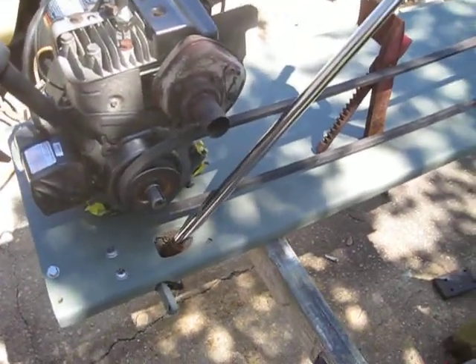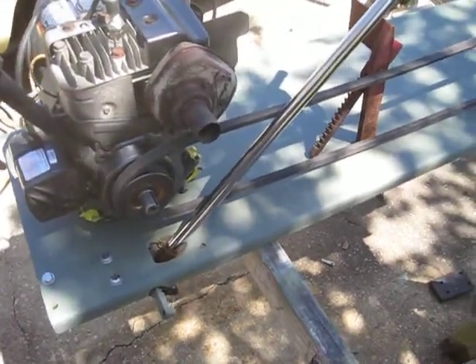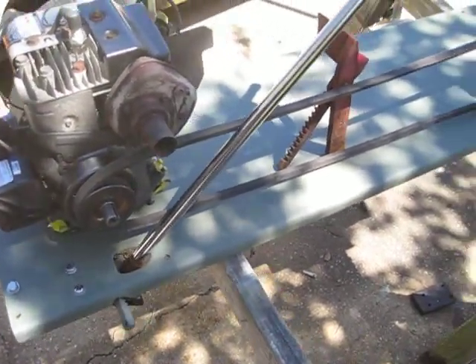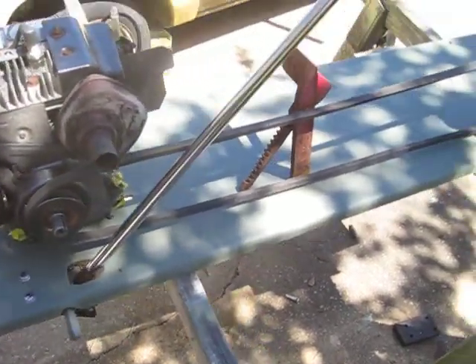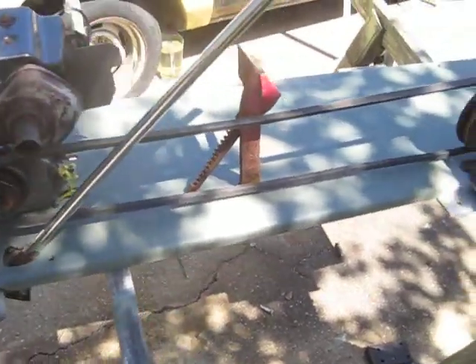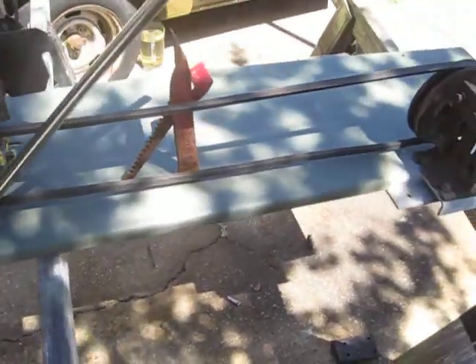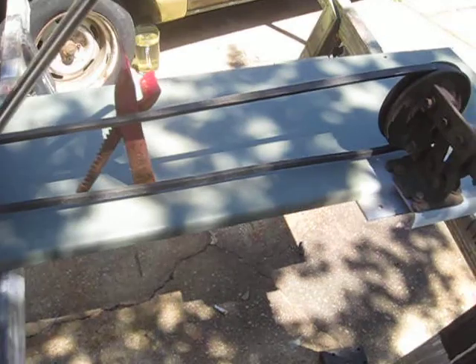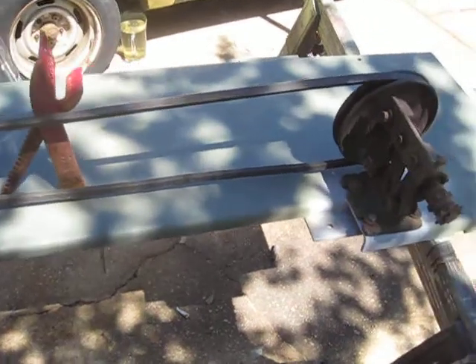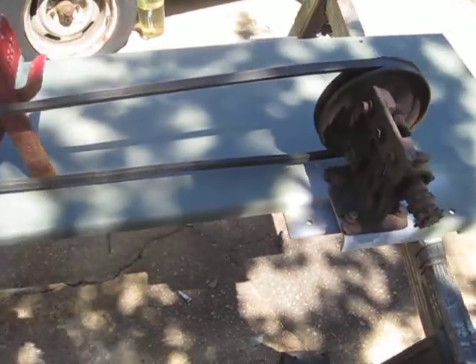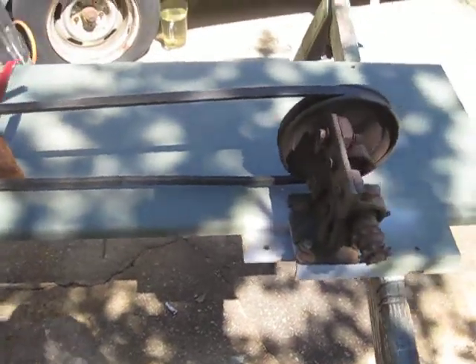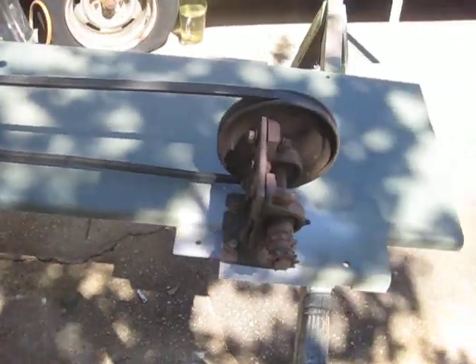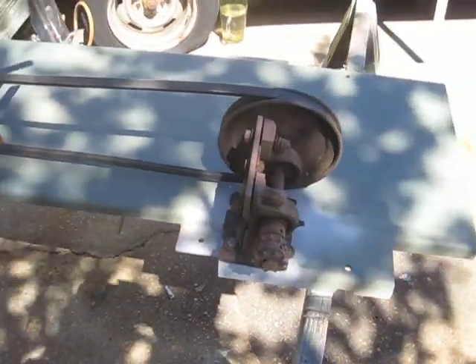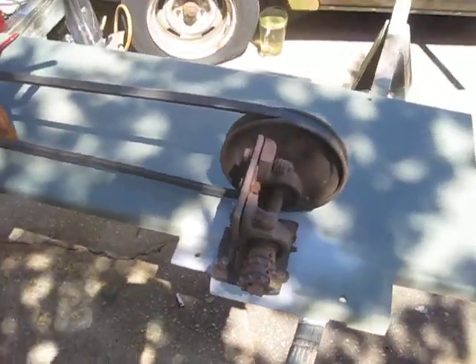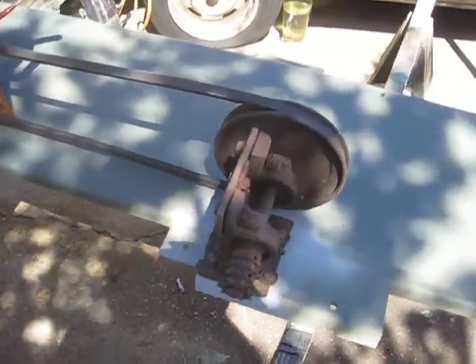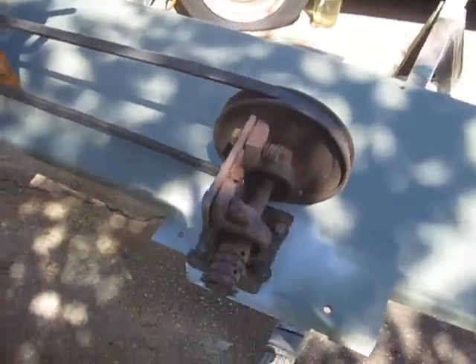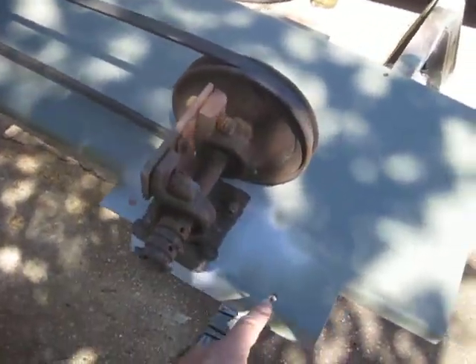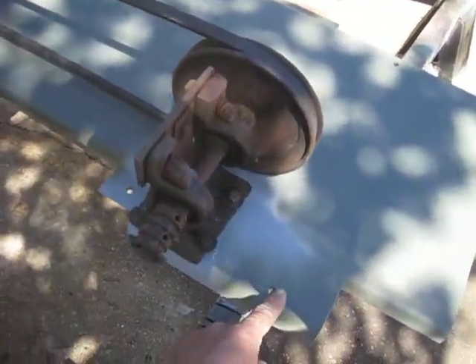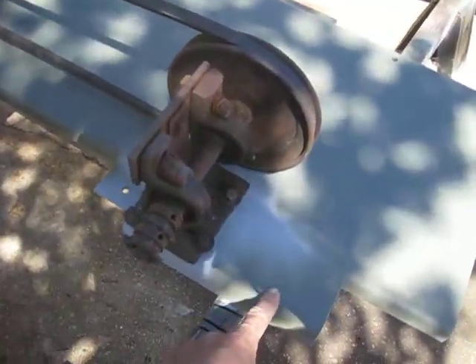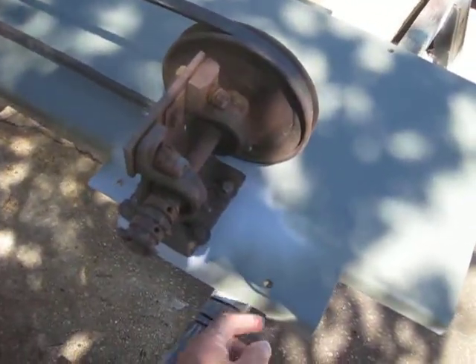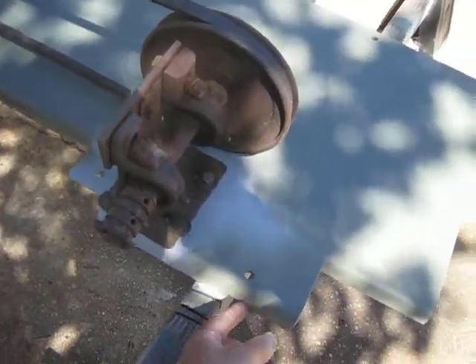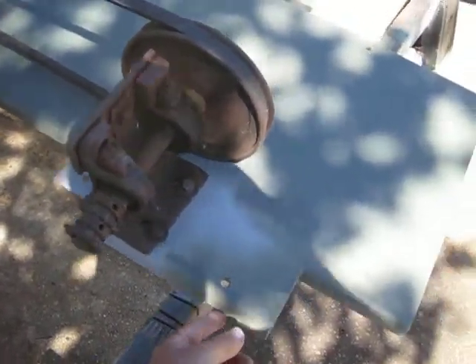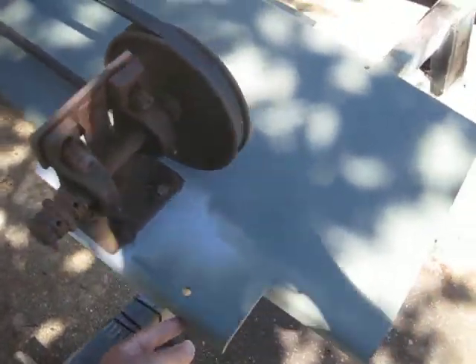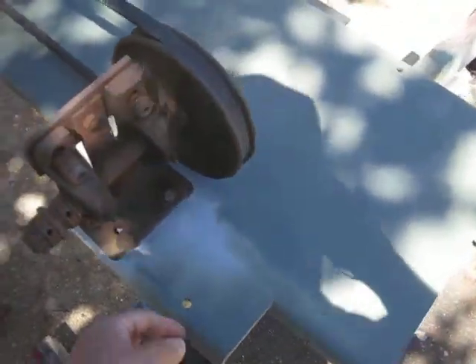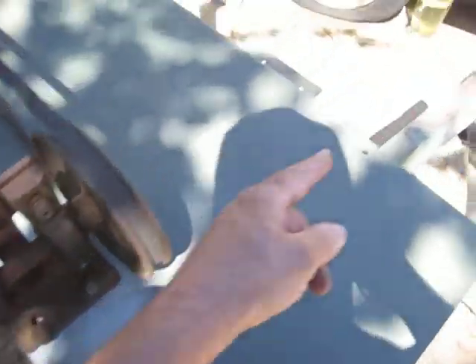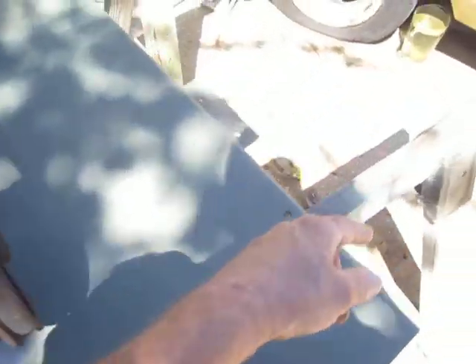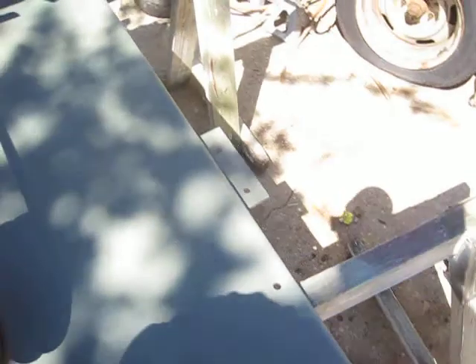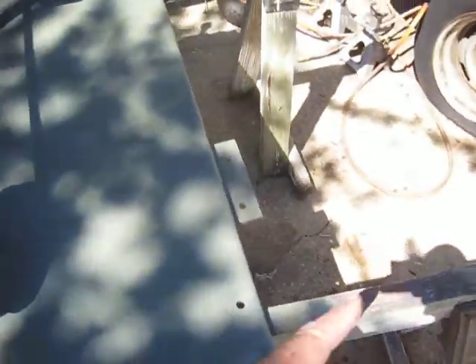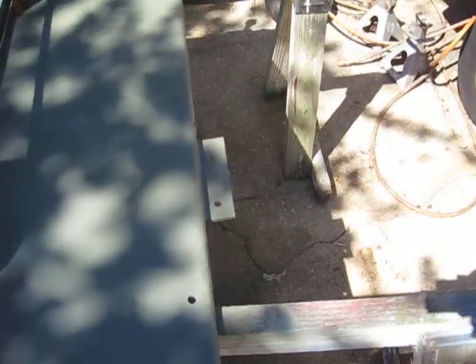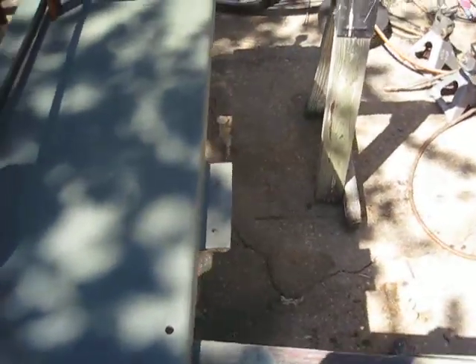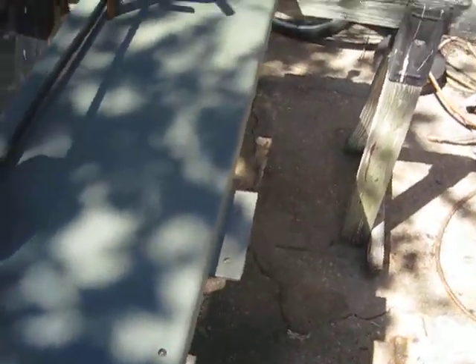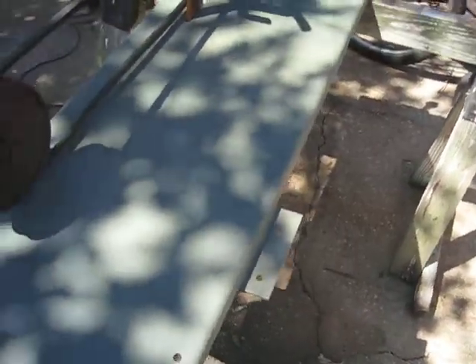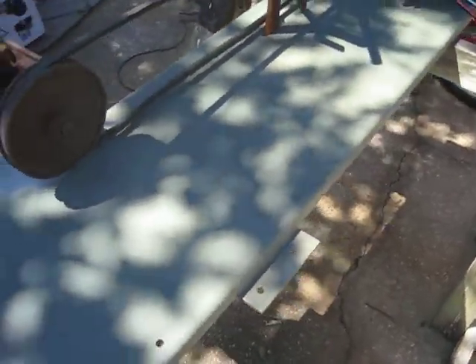That is the frame. The axle bolts here, straight across the other side. It has to be sandblasted.